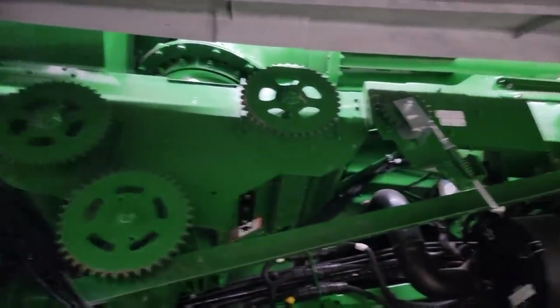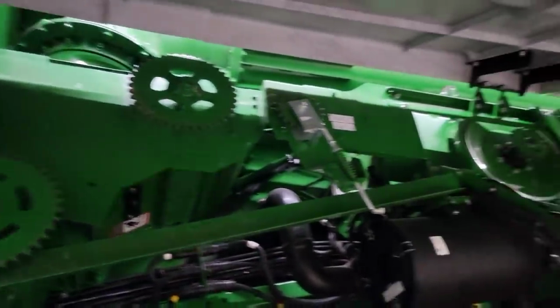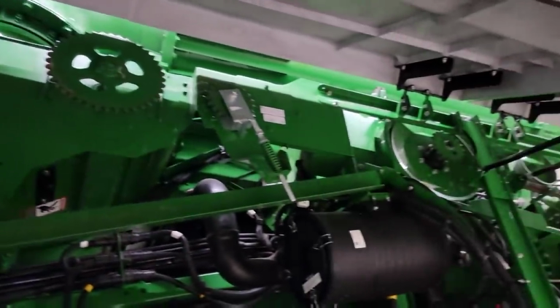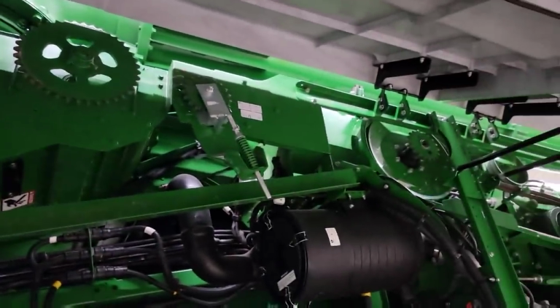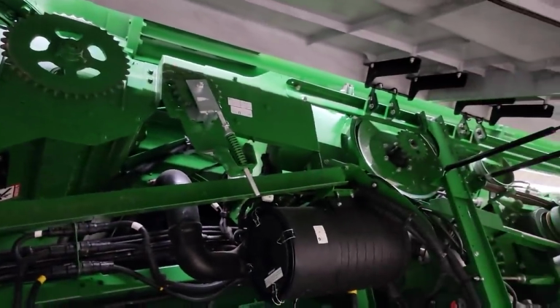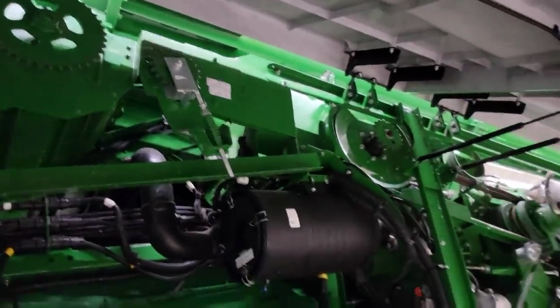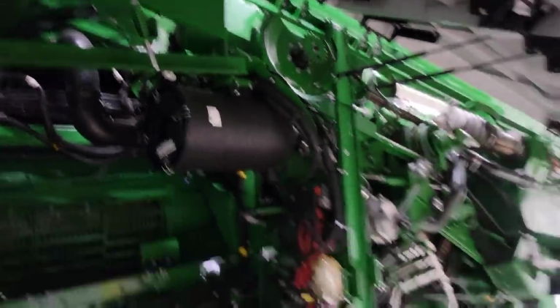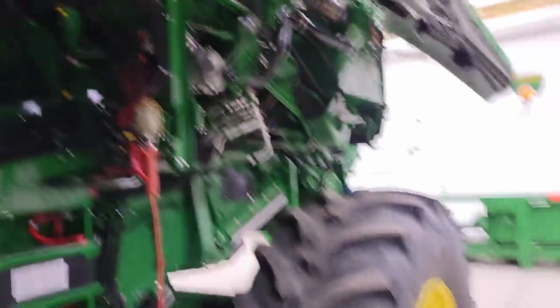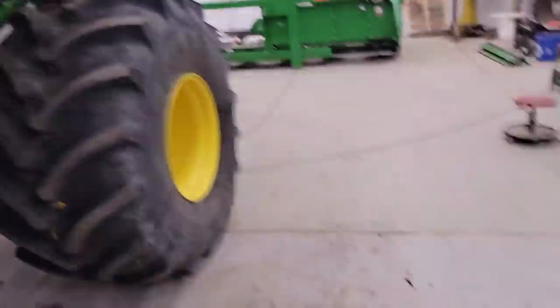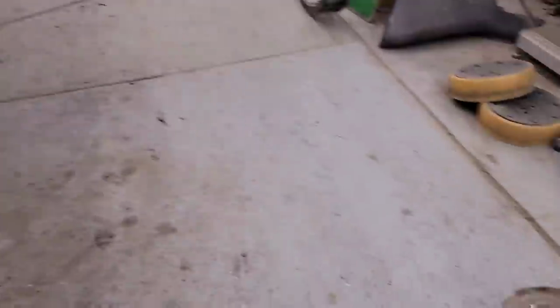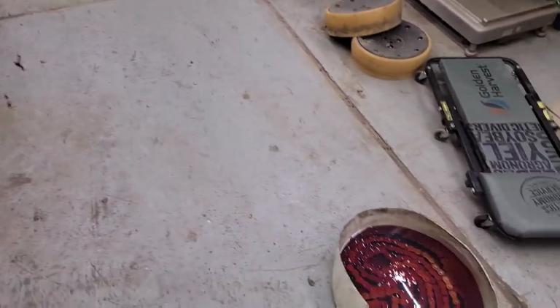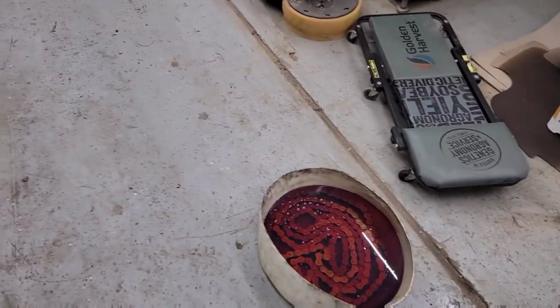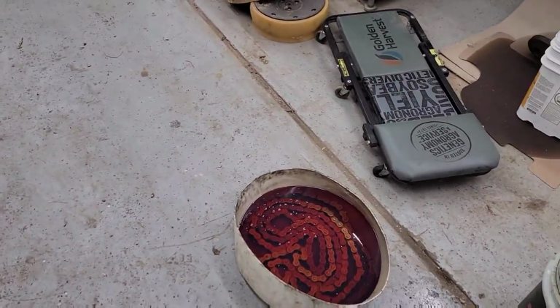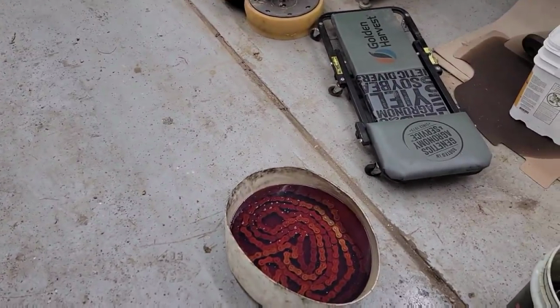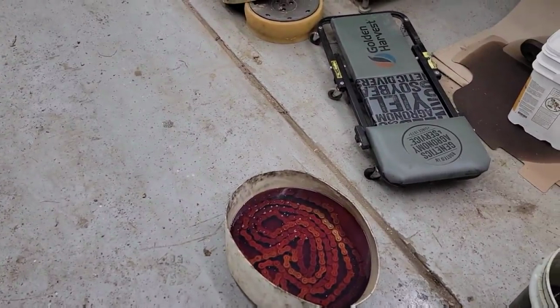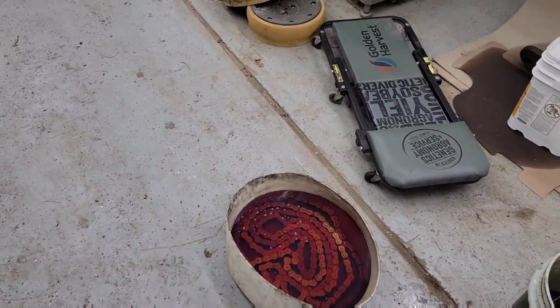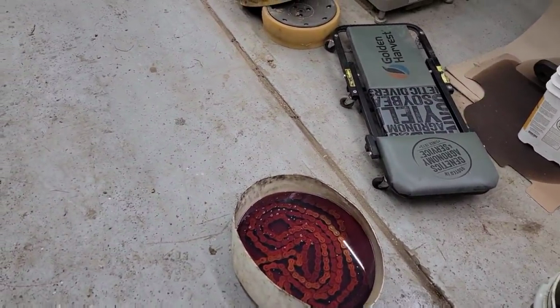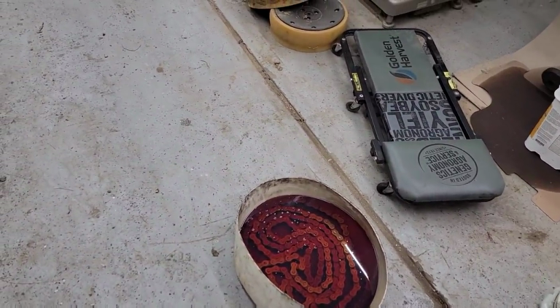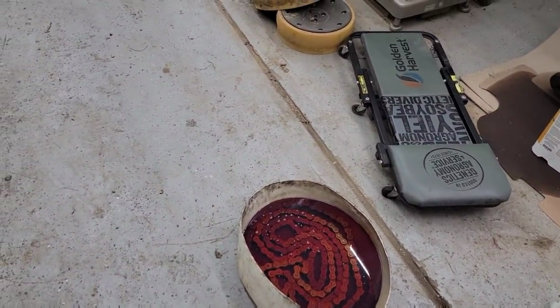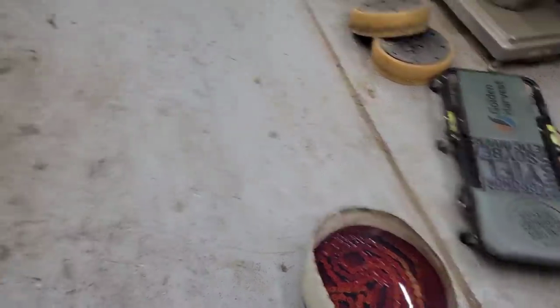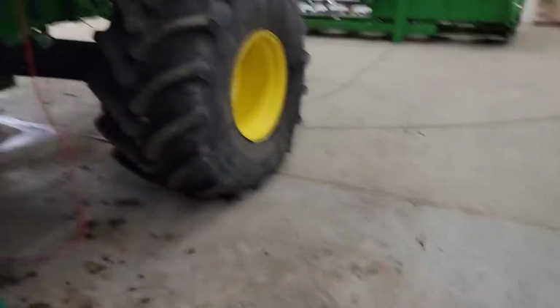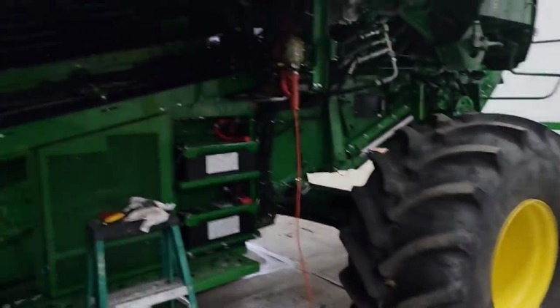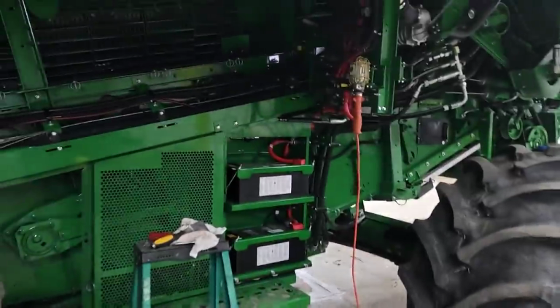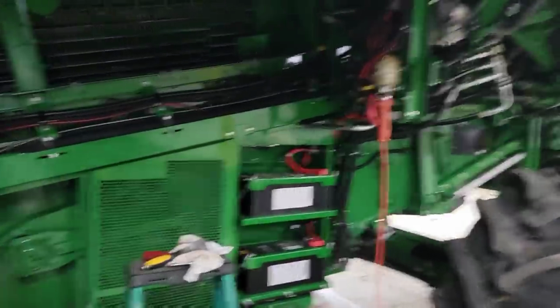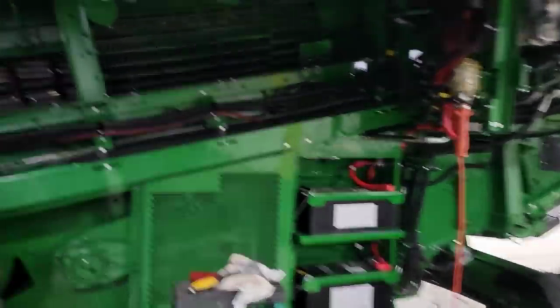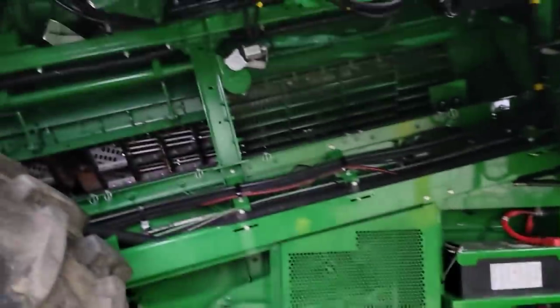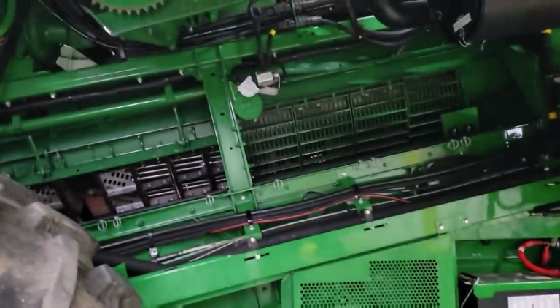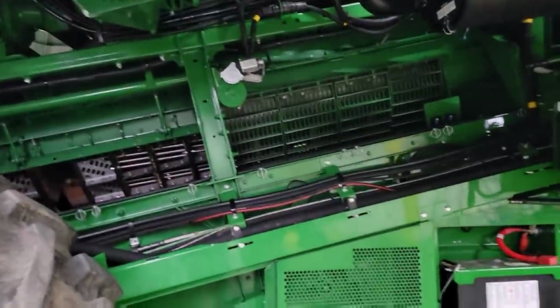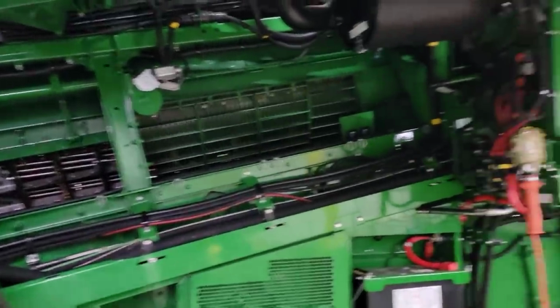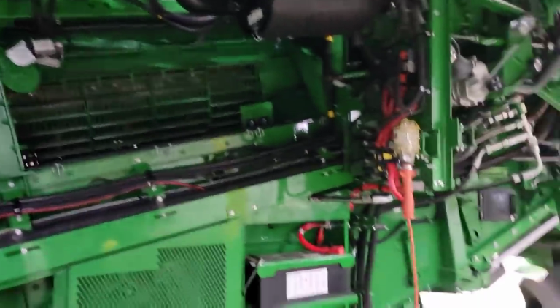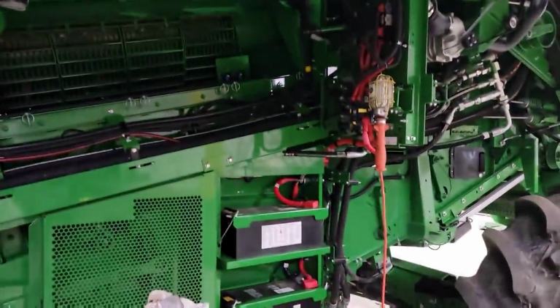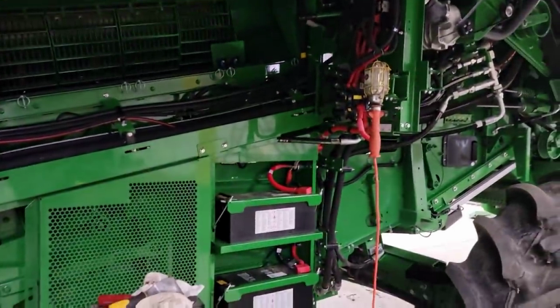Before we put it back on there — if we don't get it freed up we'll just replace it. If it's going to be in bad shape, we're not going to put it back on. I suppose I should help do a little cleaning on this.